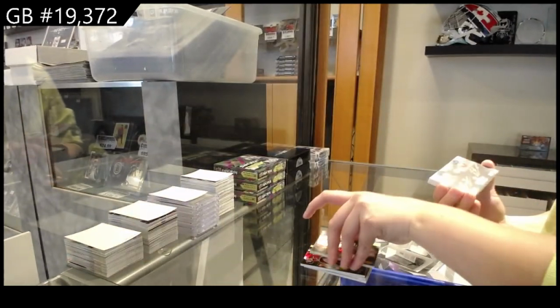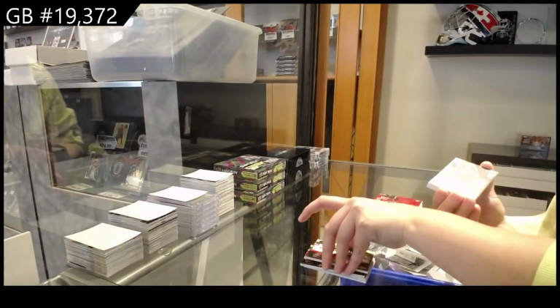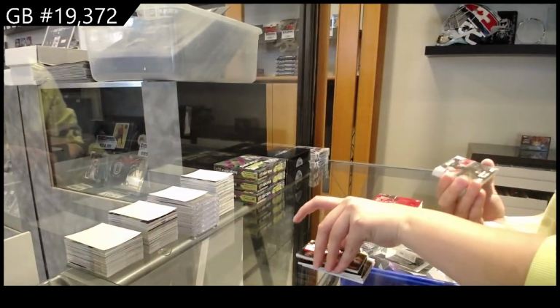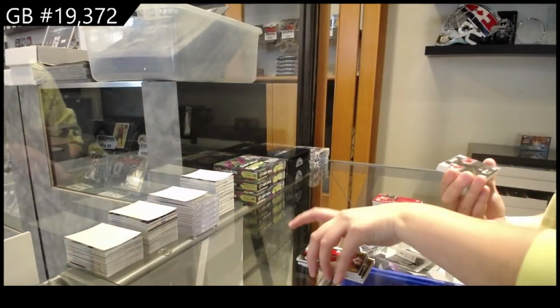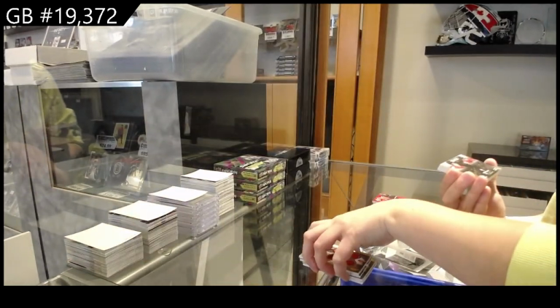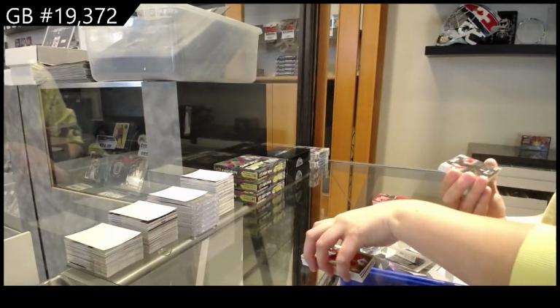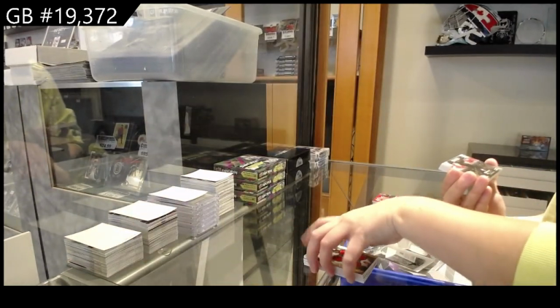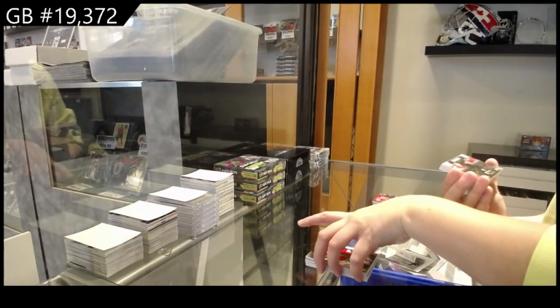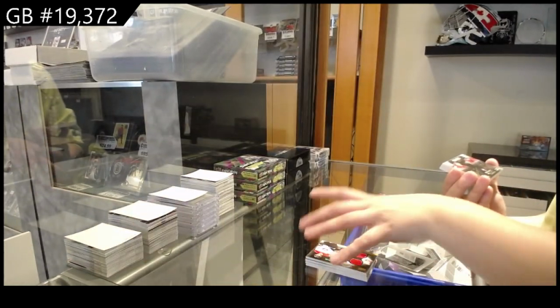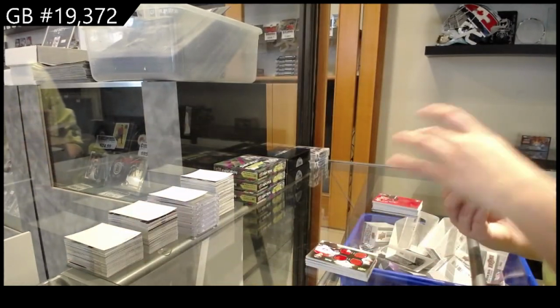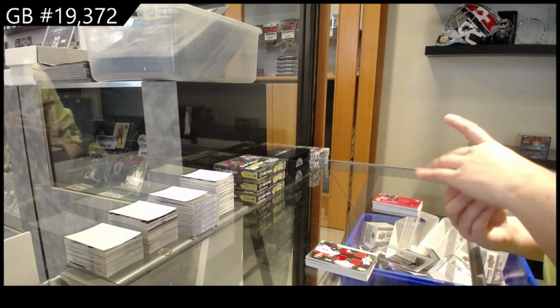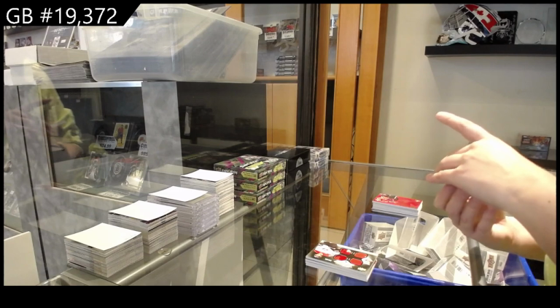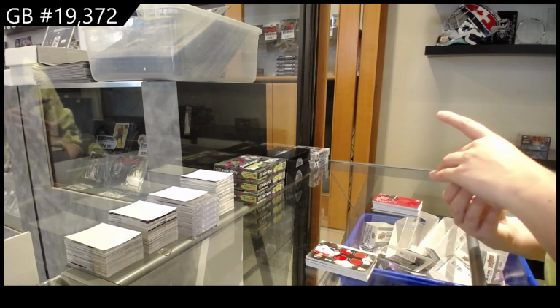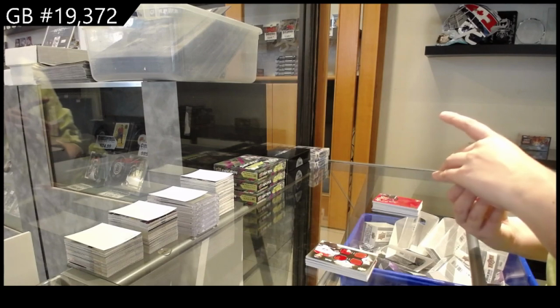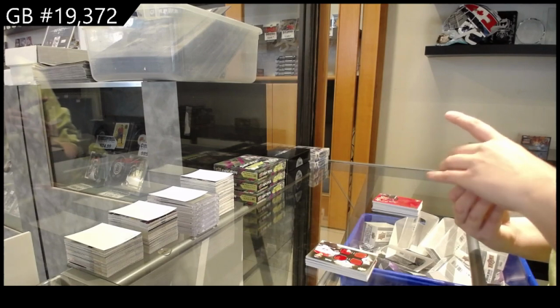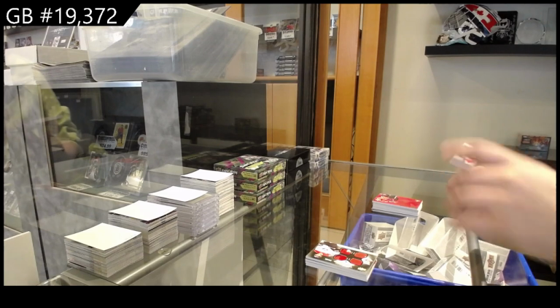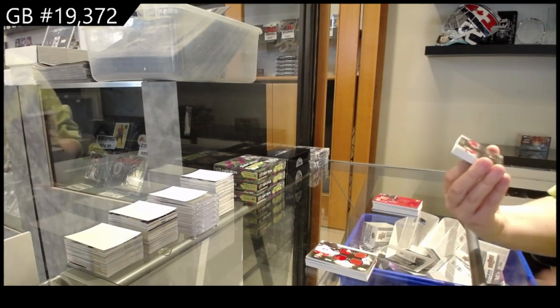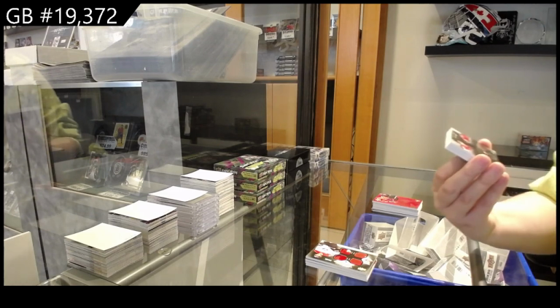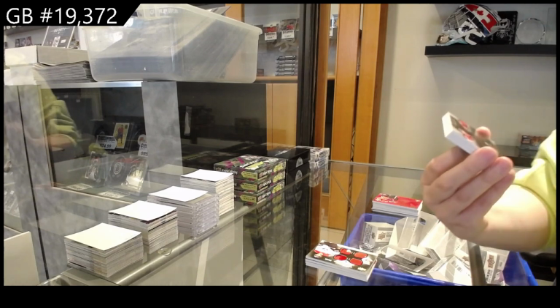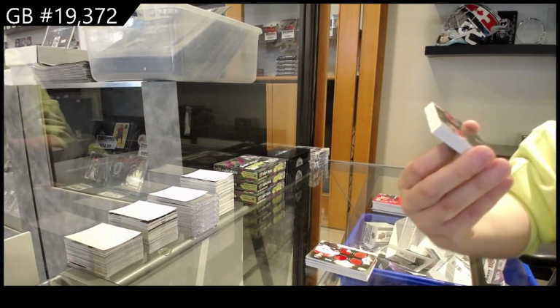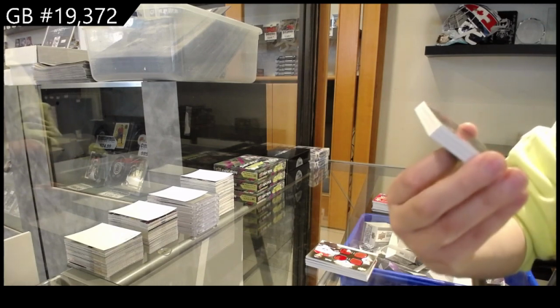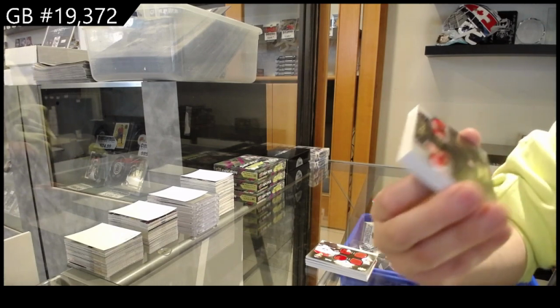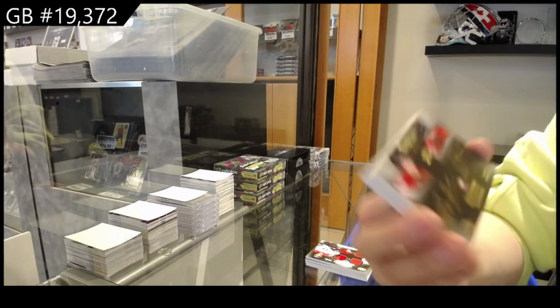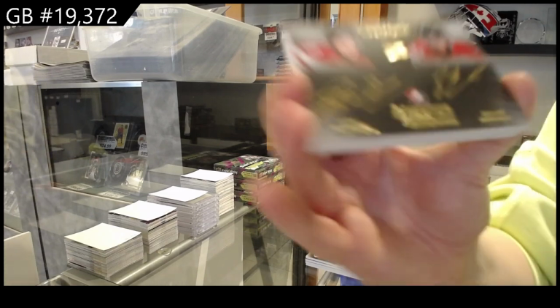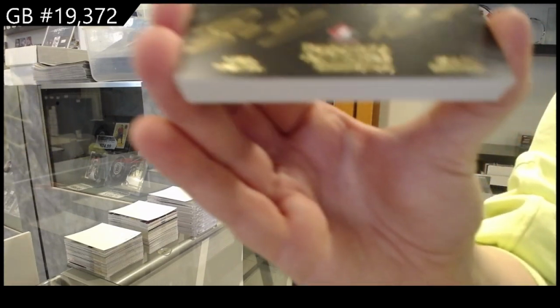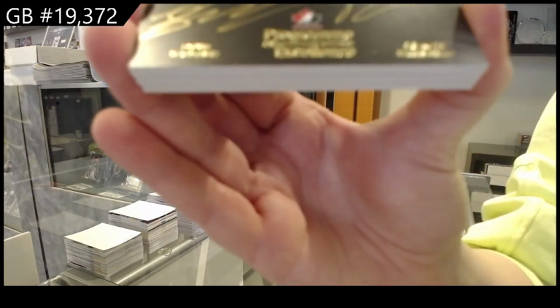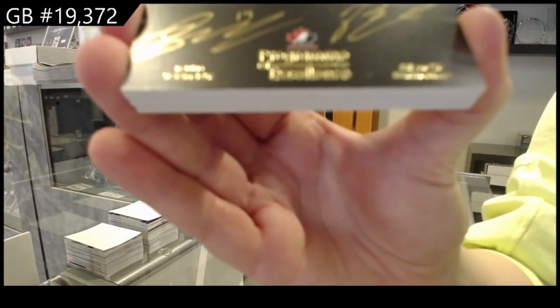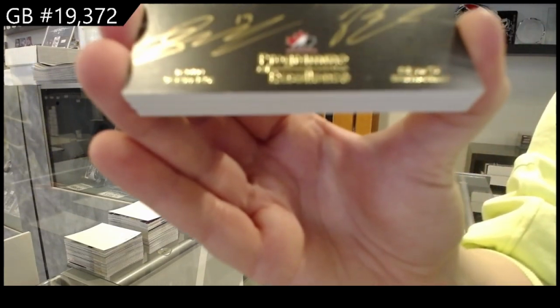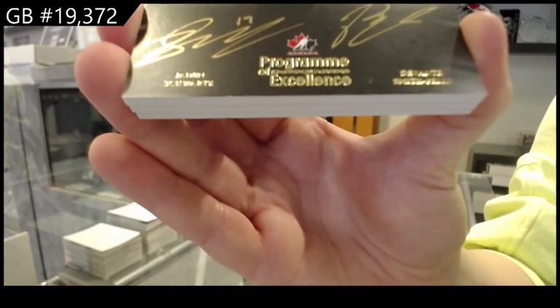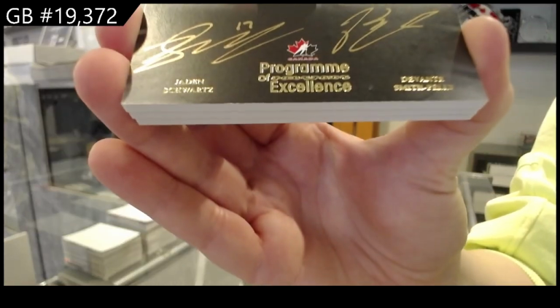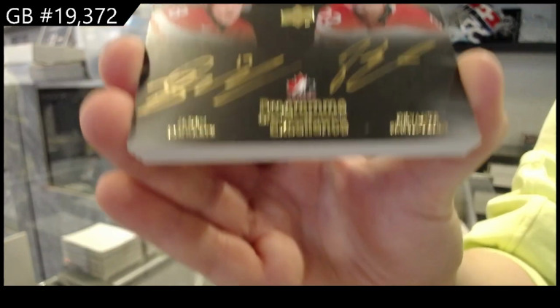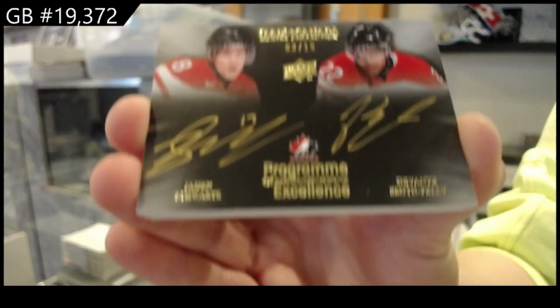We have a Program of Excellence dual auto, numbered to 15, of Jaden Schwartz and Devontae Smith-Pelly.